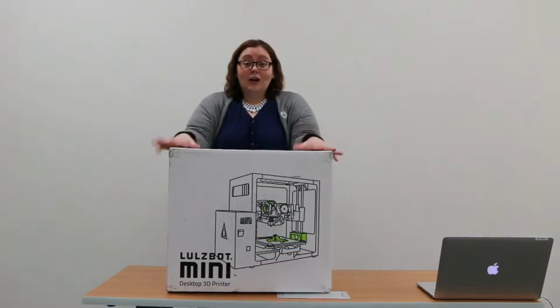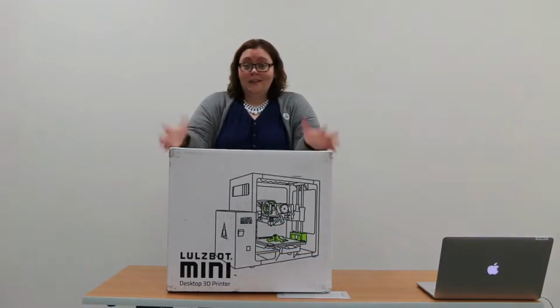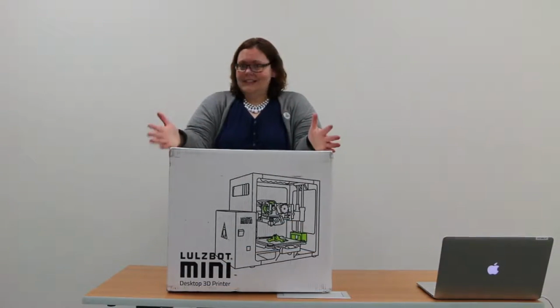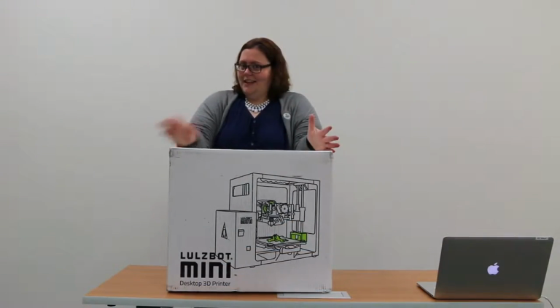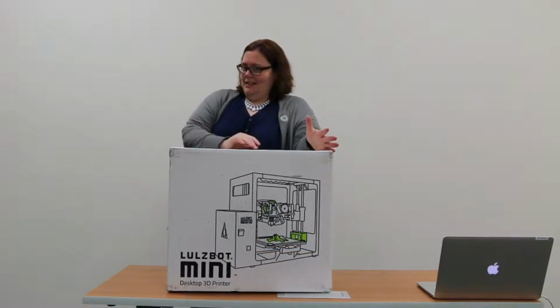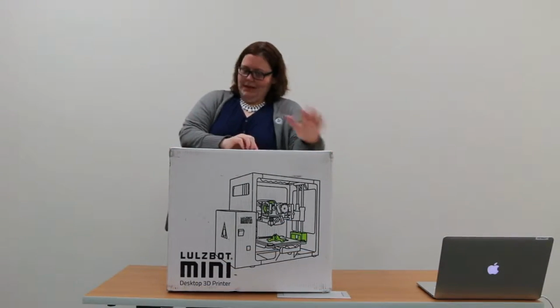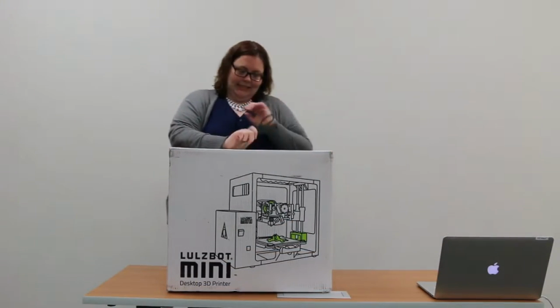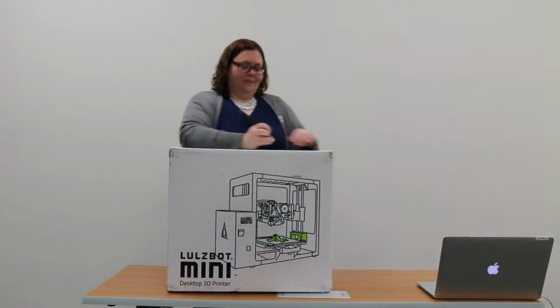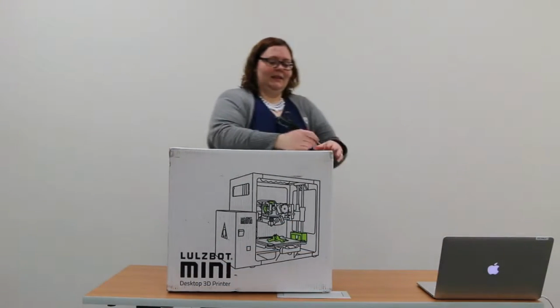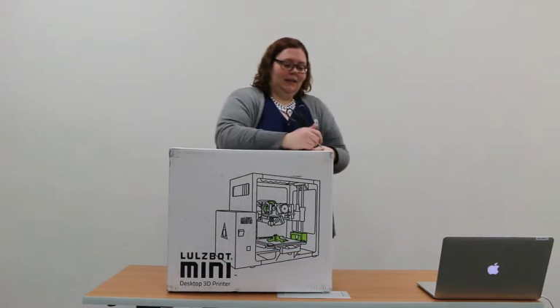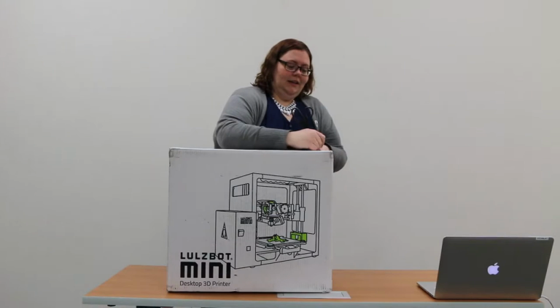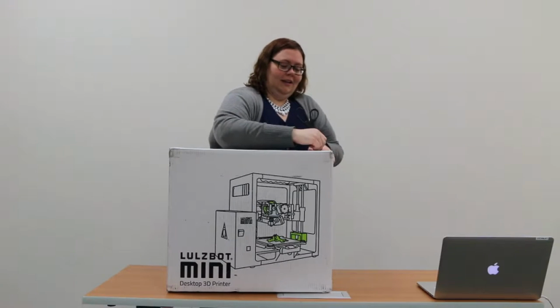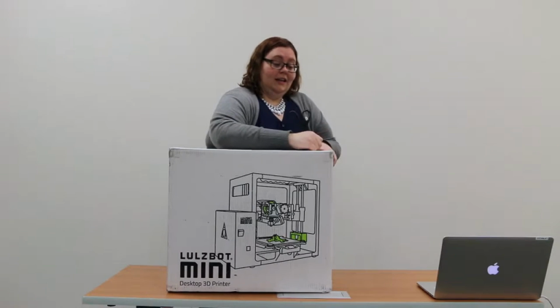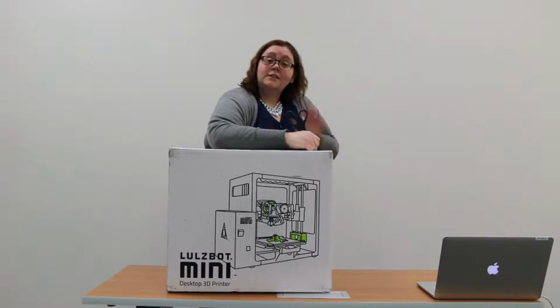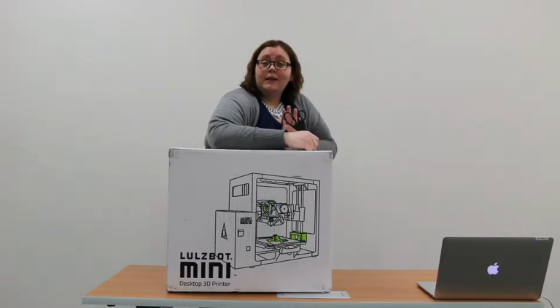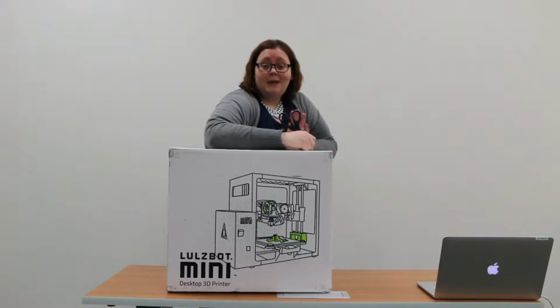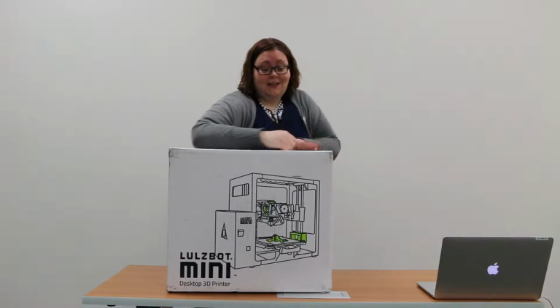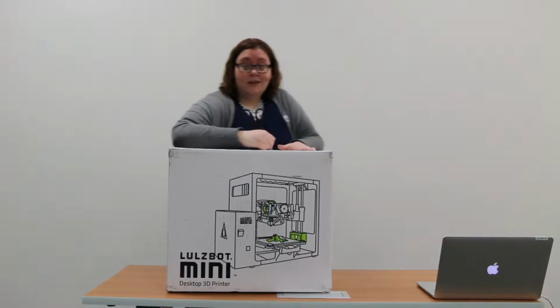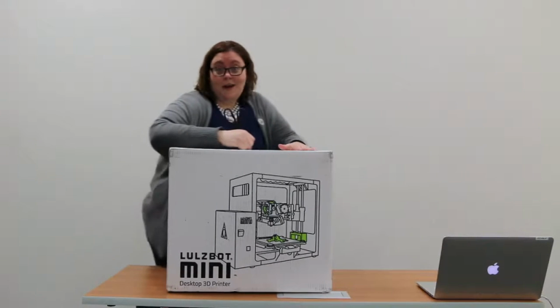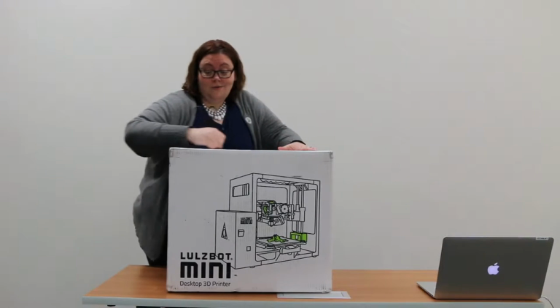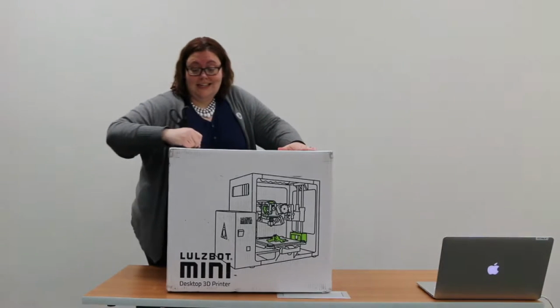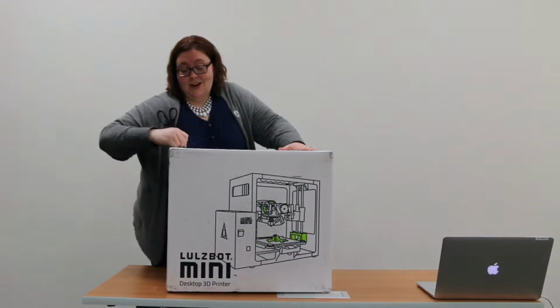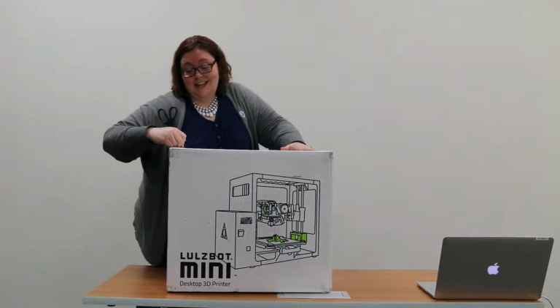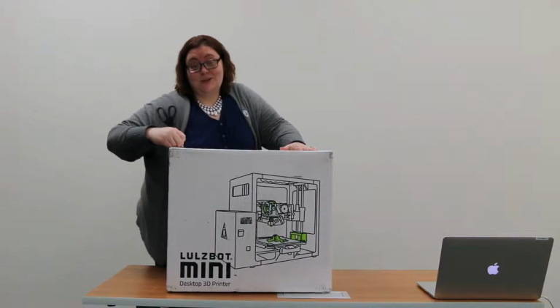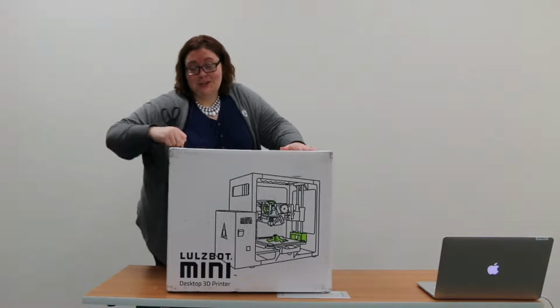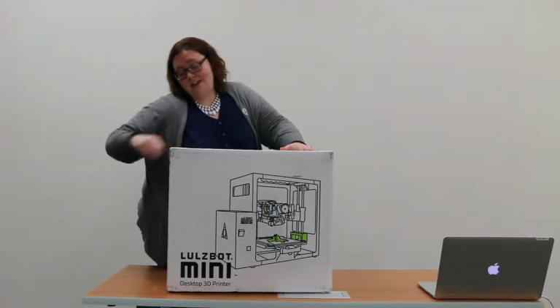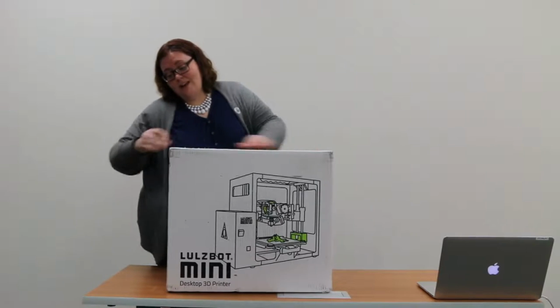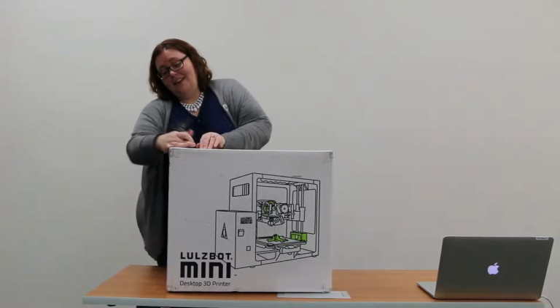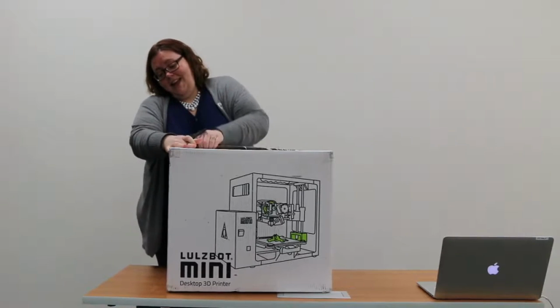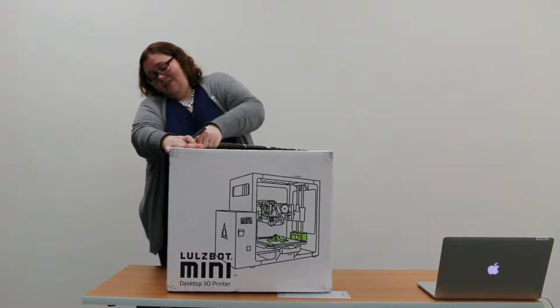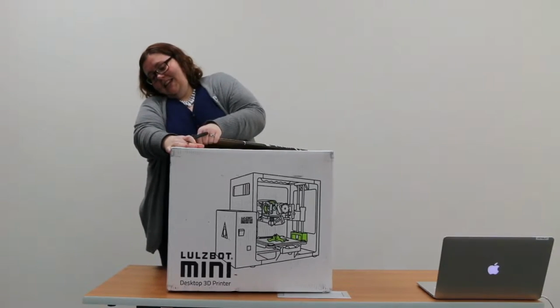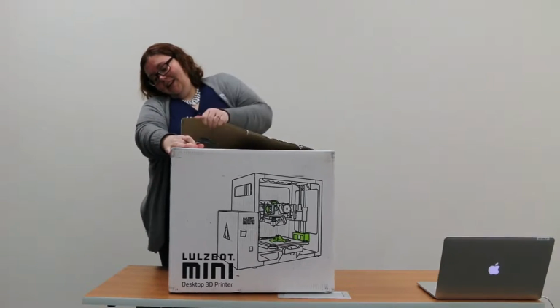Alright, so let's get unboxing. This is for real unboxing — we didn't open it and then reseal it or anything. So you're seeing it first hand here.